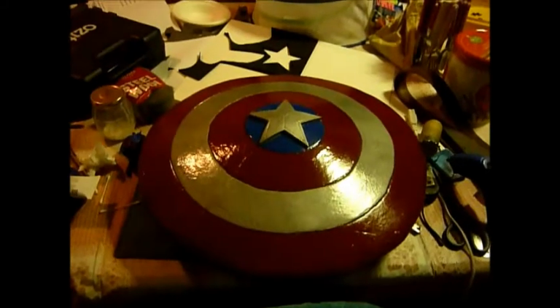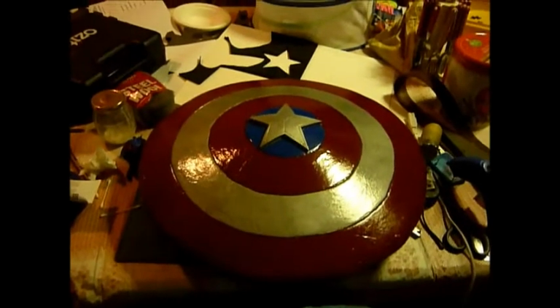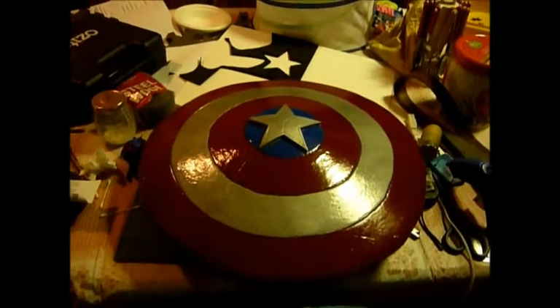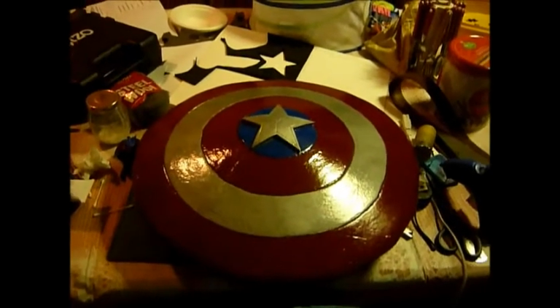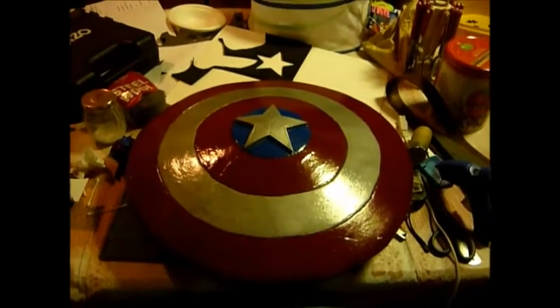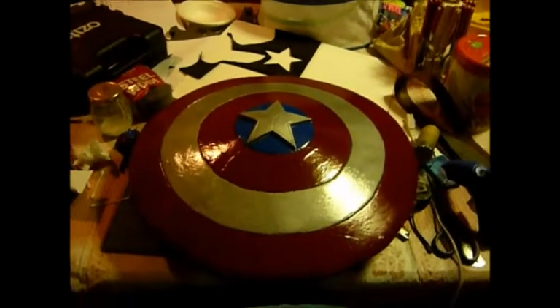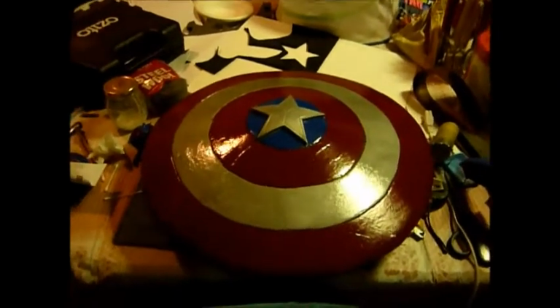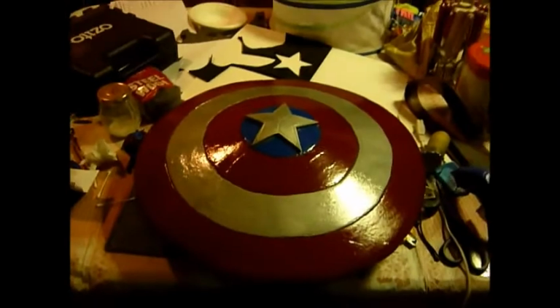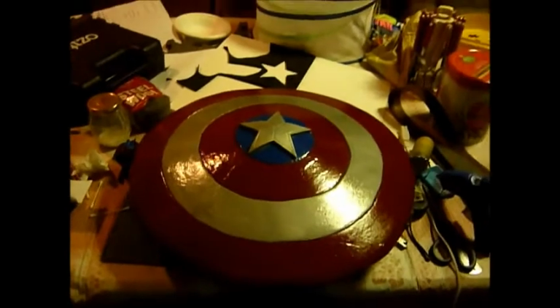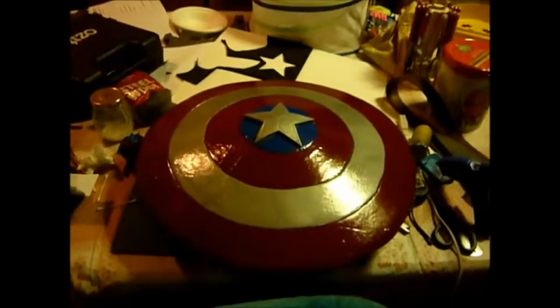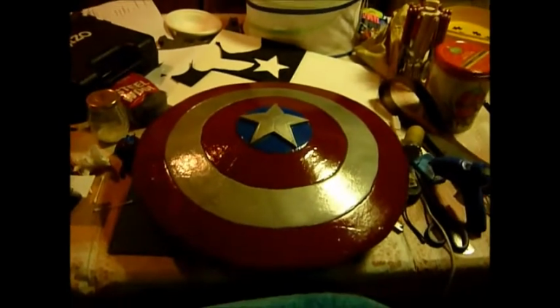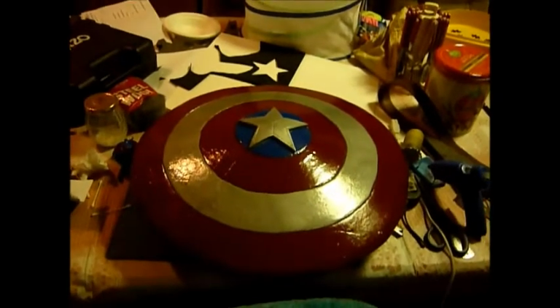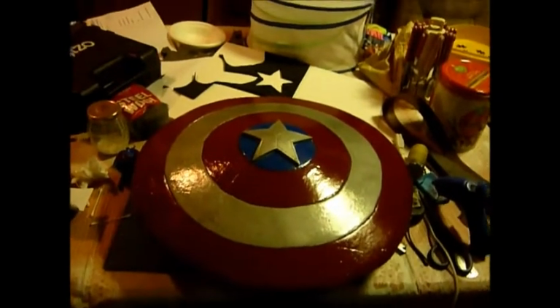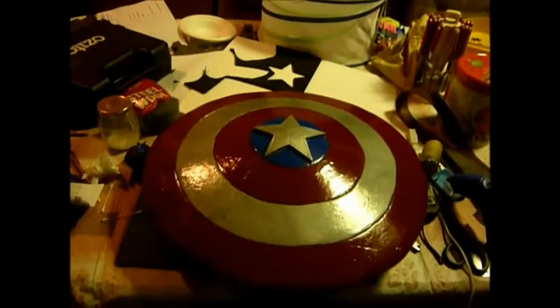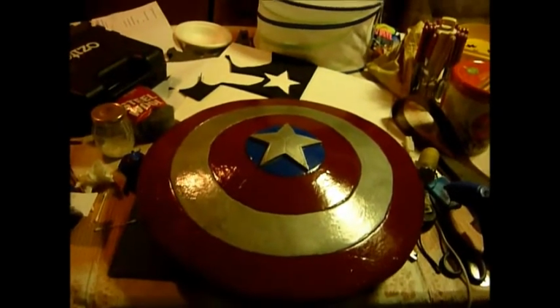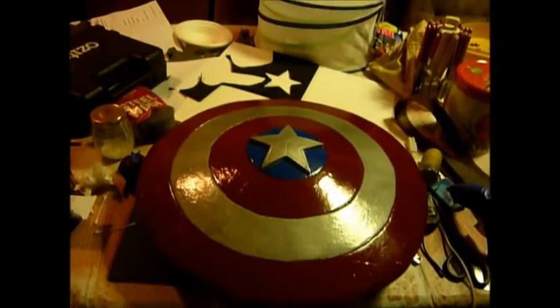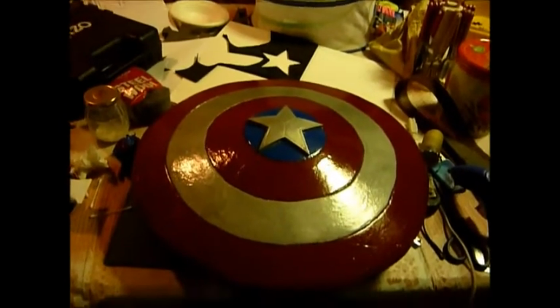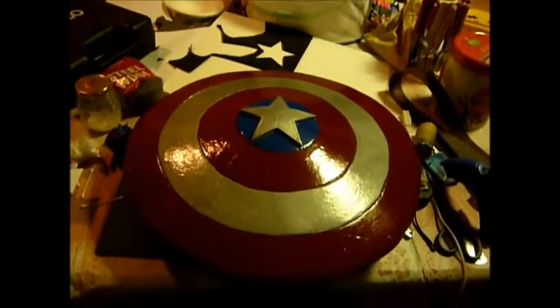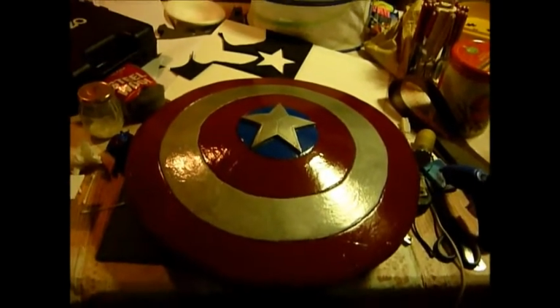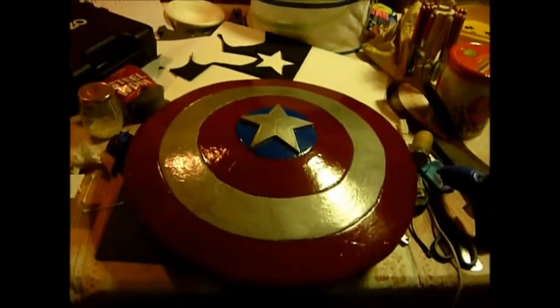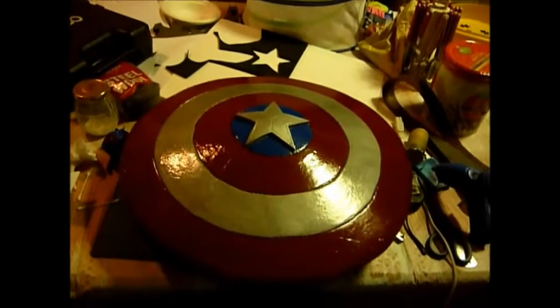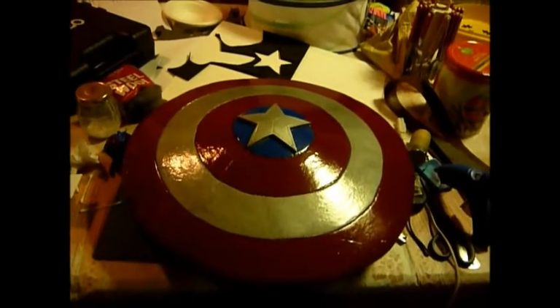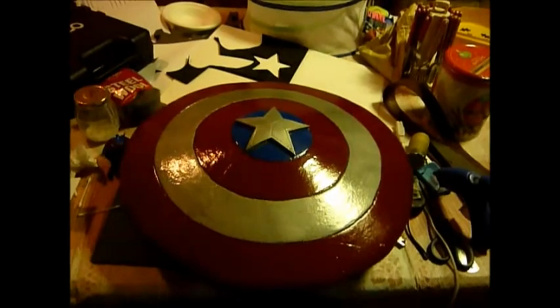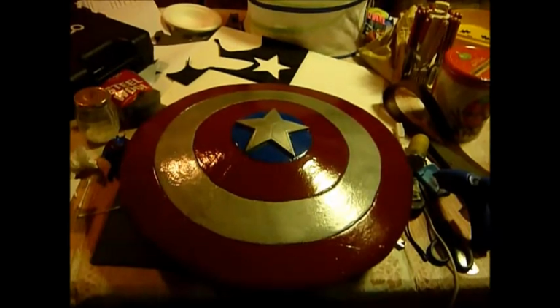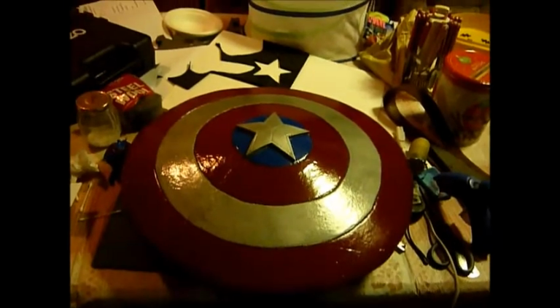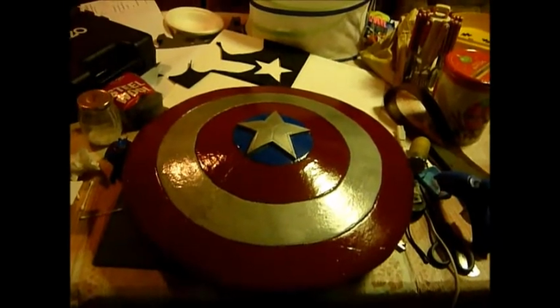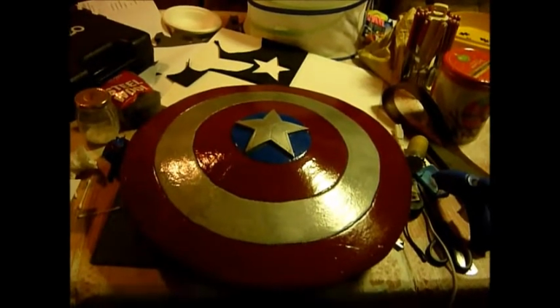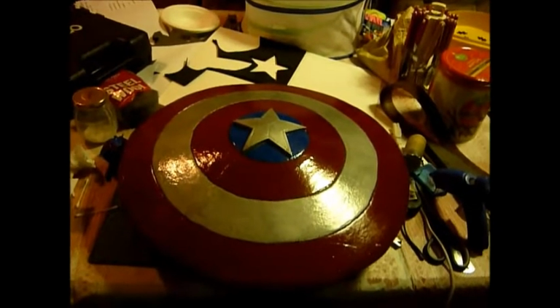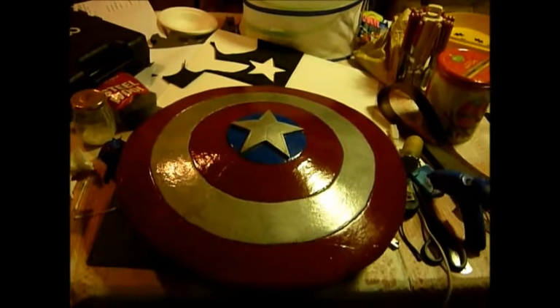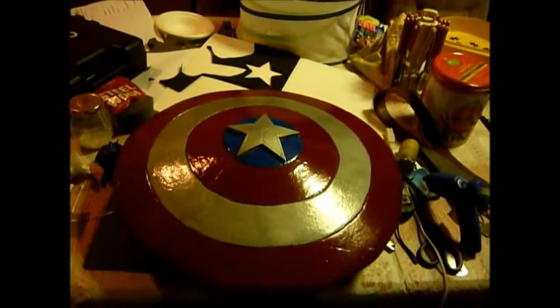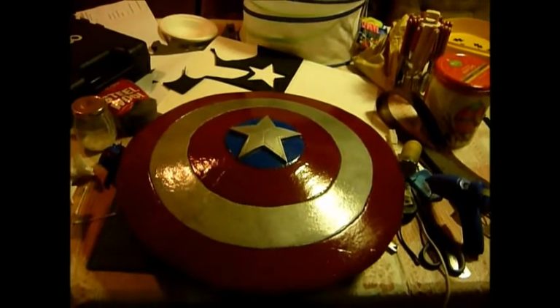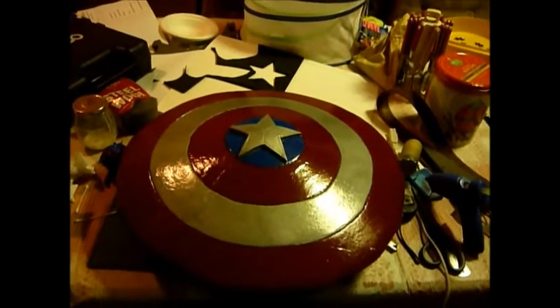Hello there, Bawc247 here, and this is update number 2 on the Captain America LARP shield for my friend.